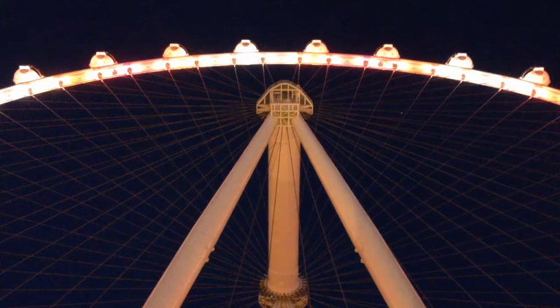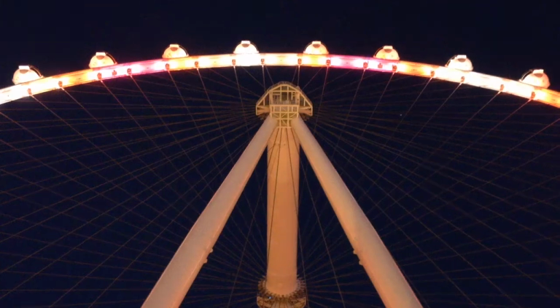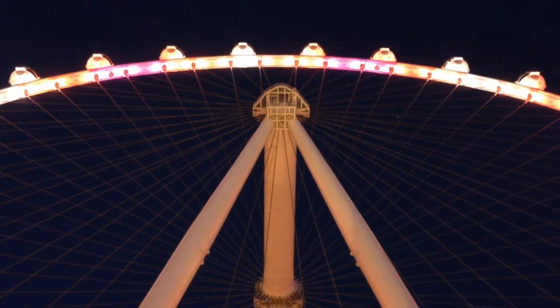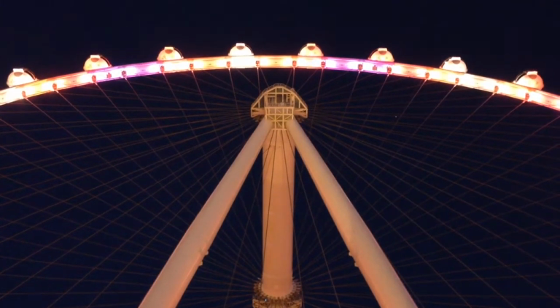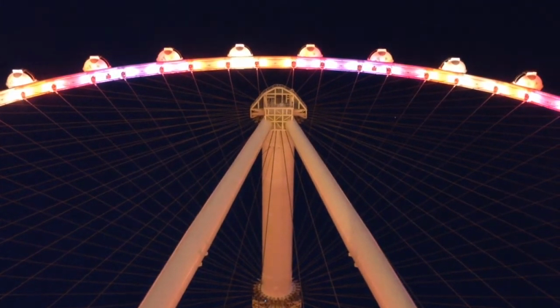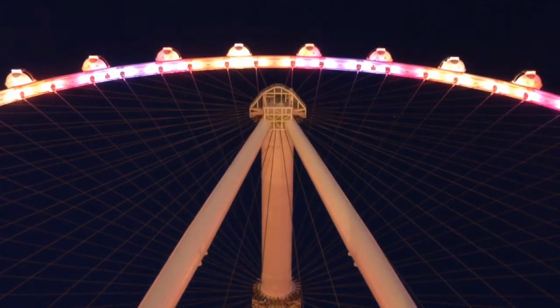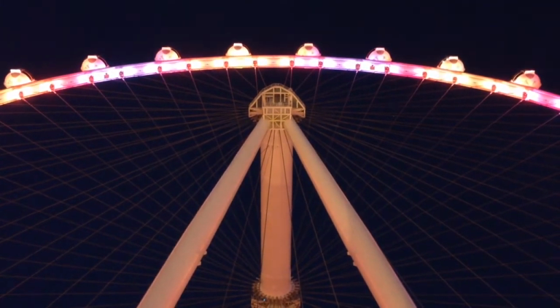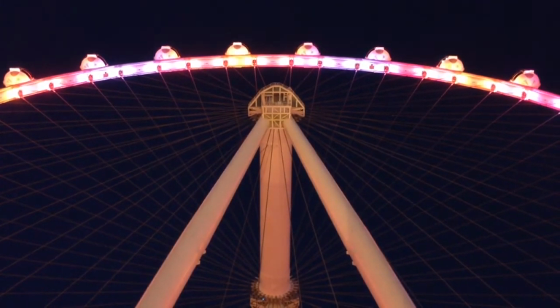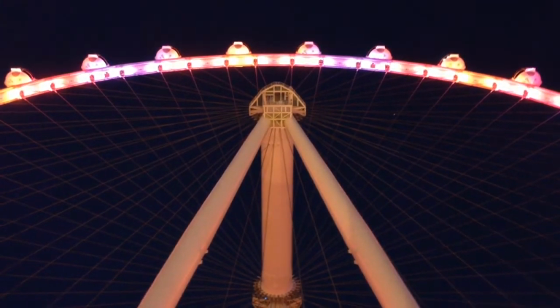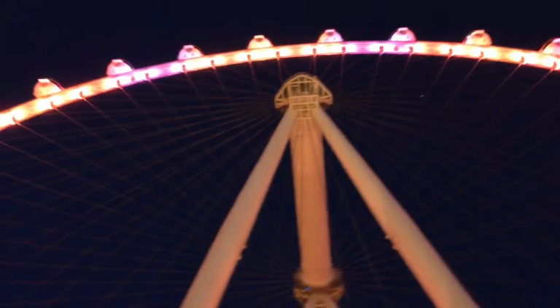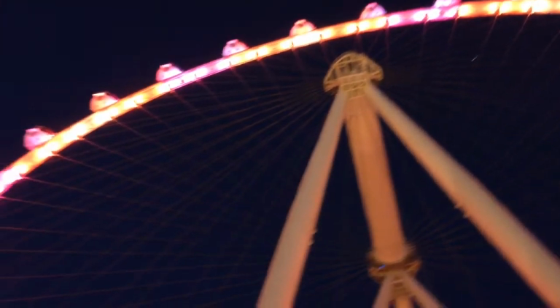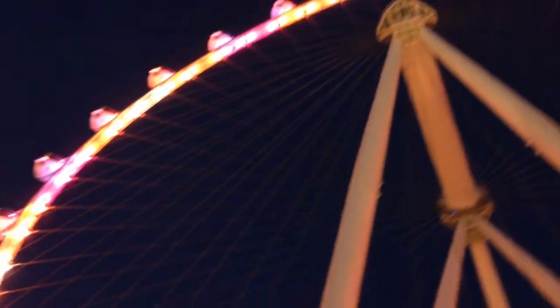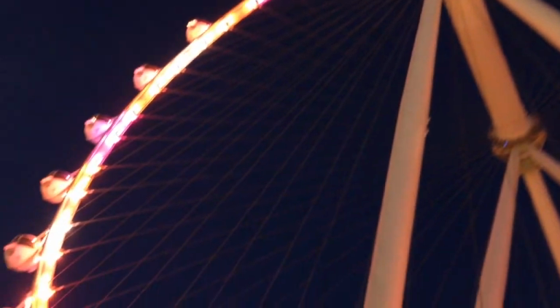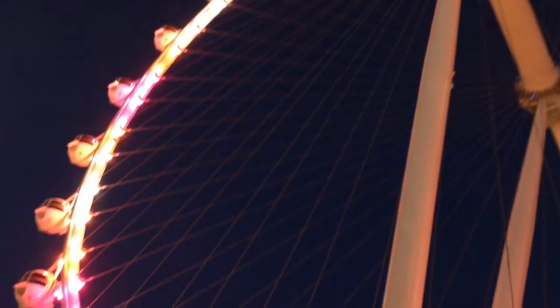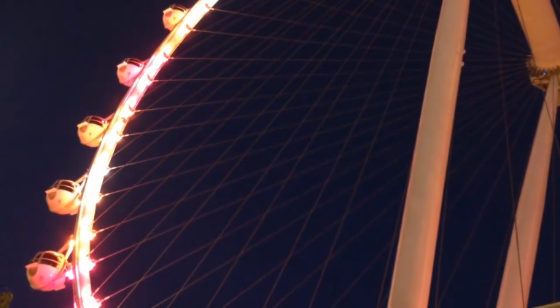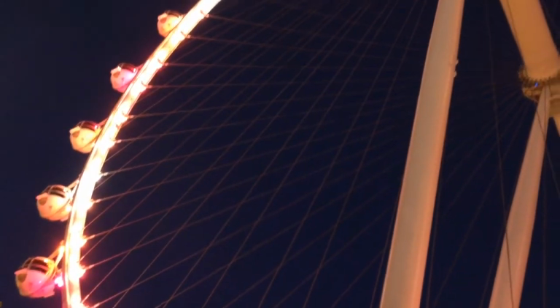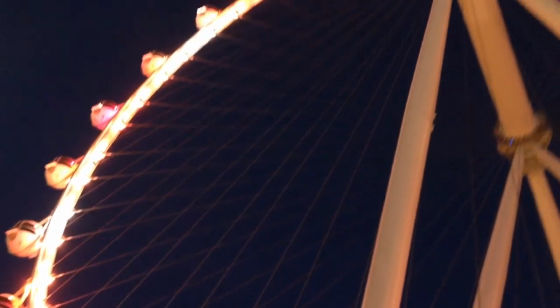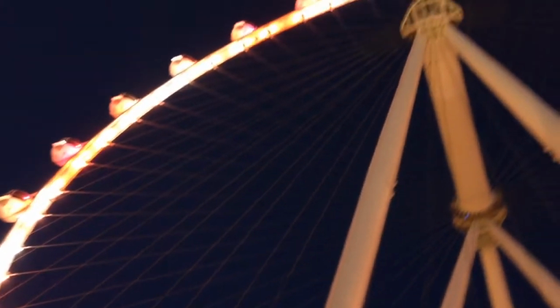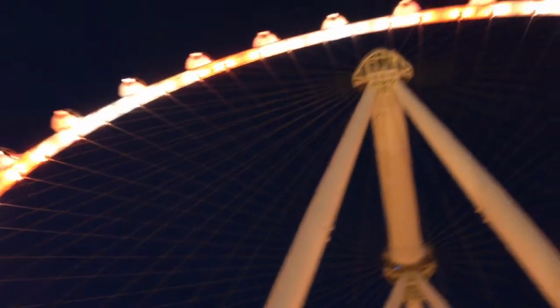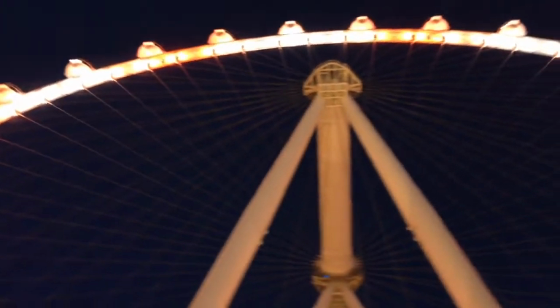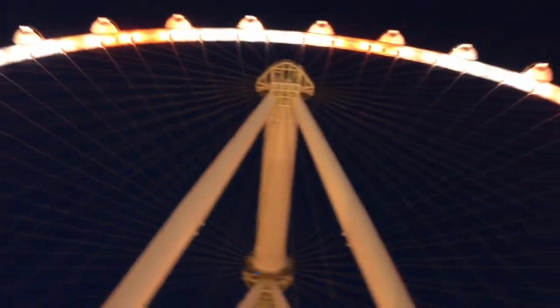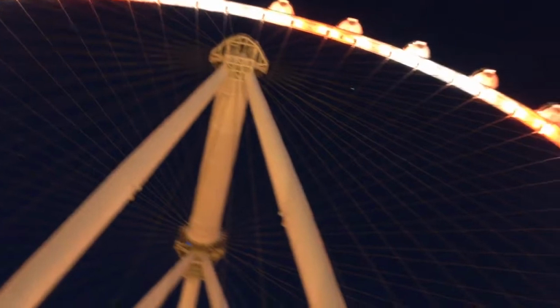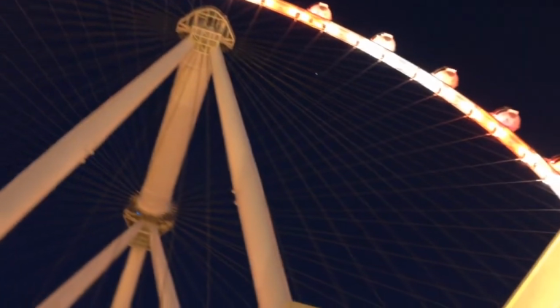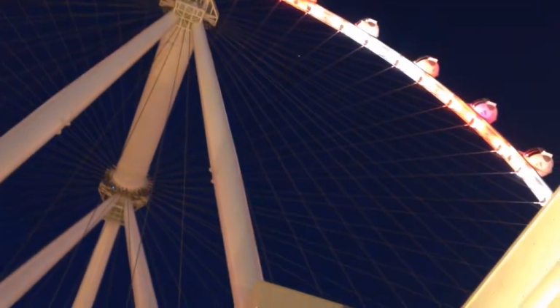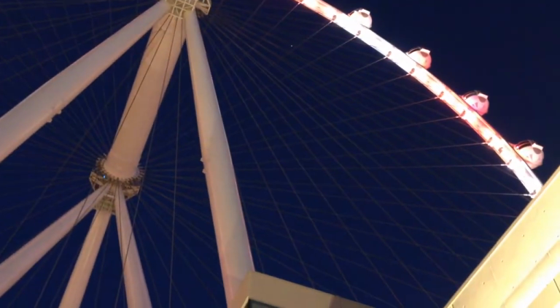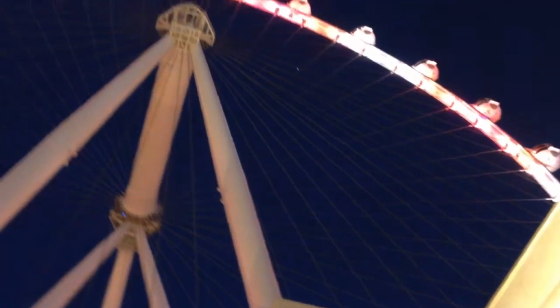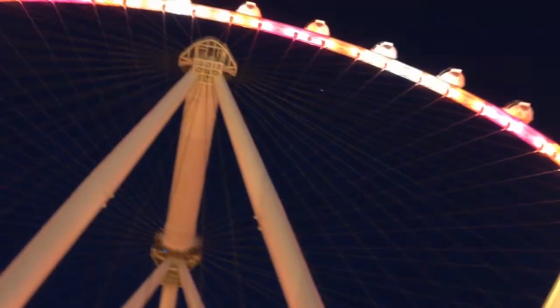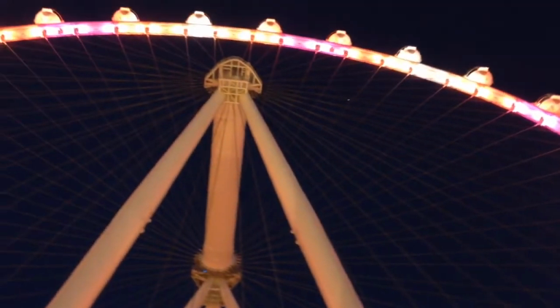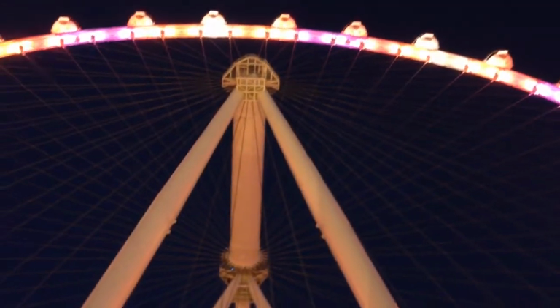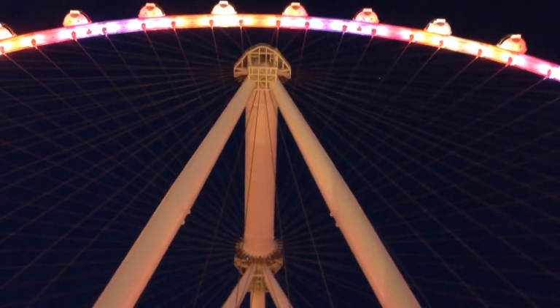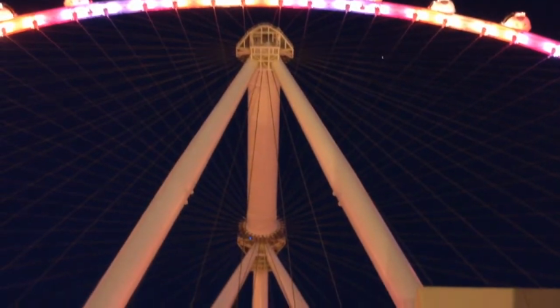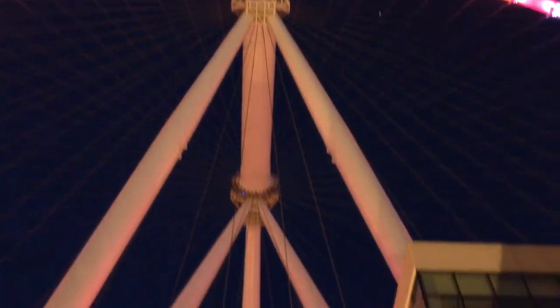This is Chris Rauschnot, @24K on Twitter. We're here at the High Roller at The LINQ in Las Vegas. This section of The LINQ just opened up last Friday — it is March 3rd. We're going to take a quick tour through what's open at The LINQ.